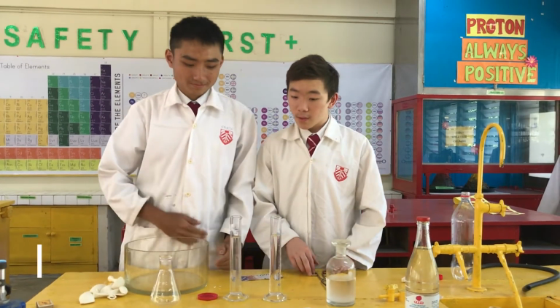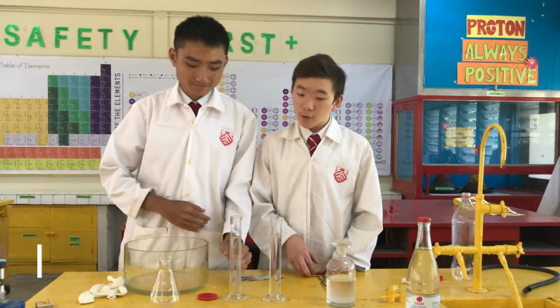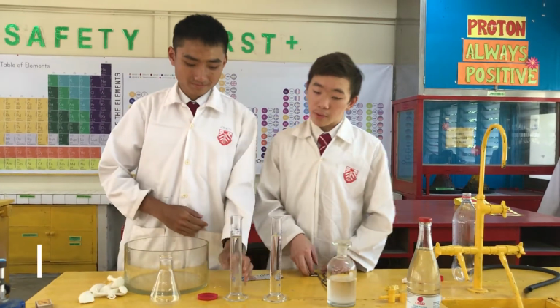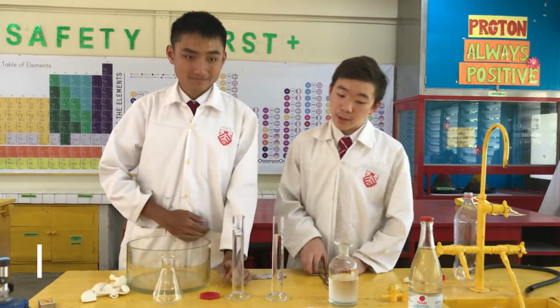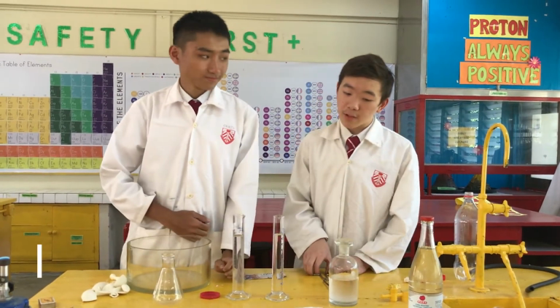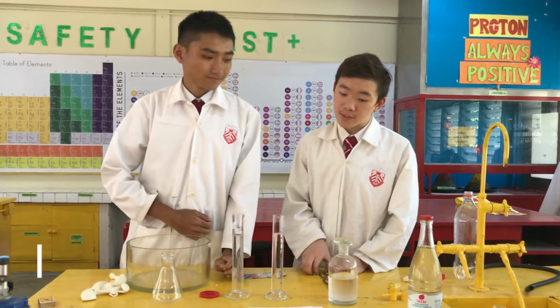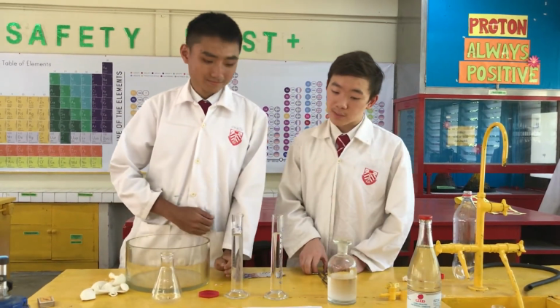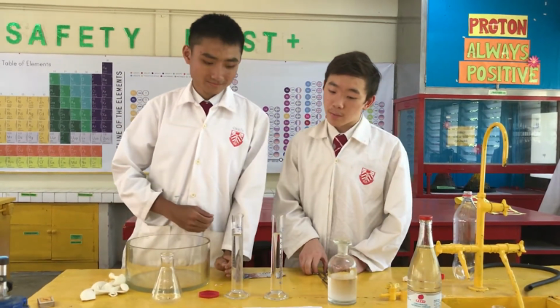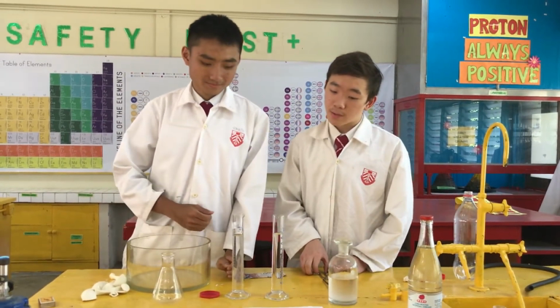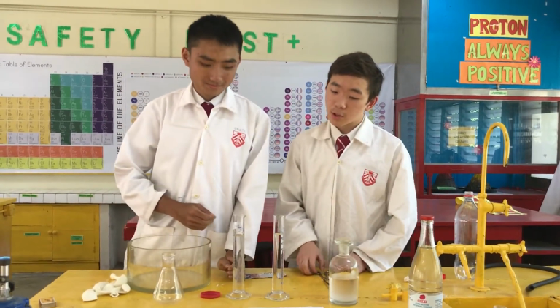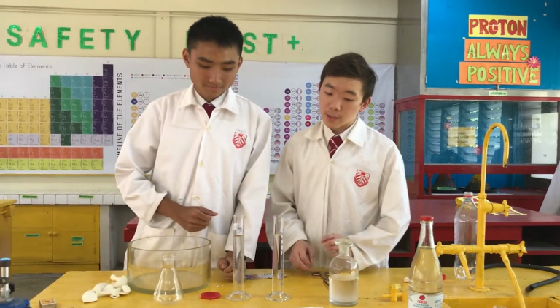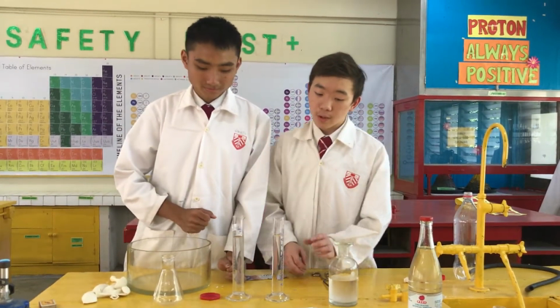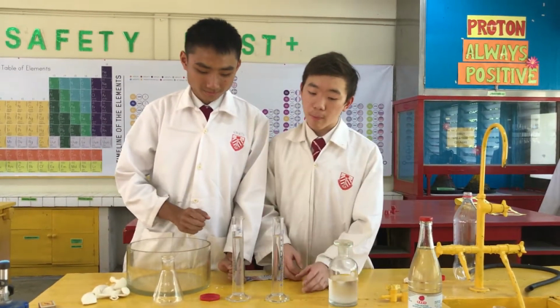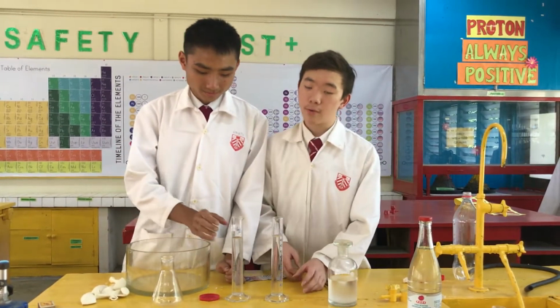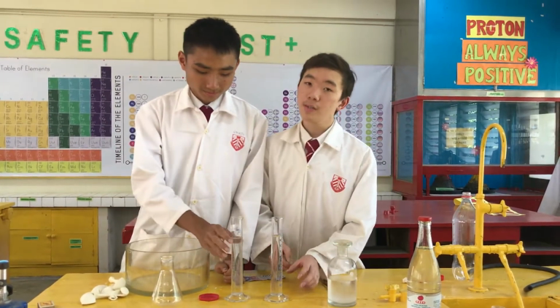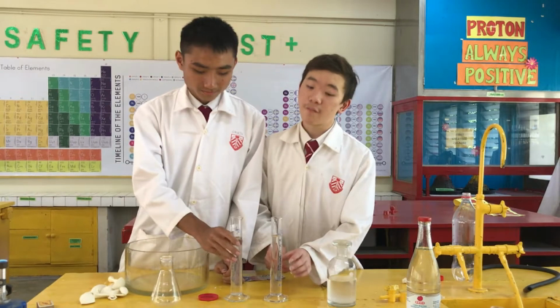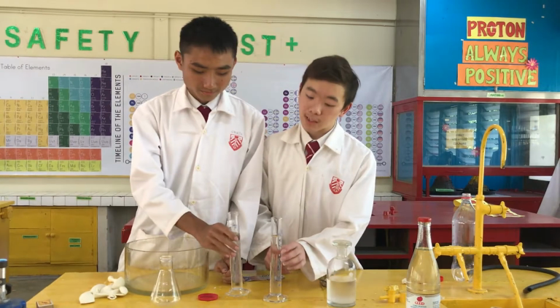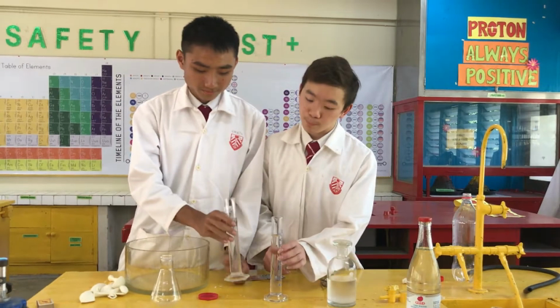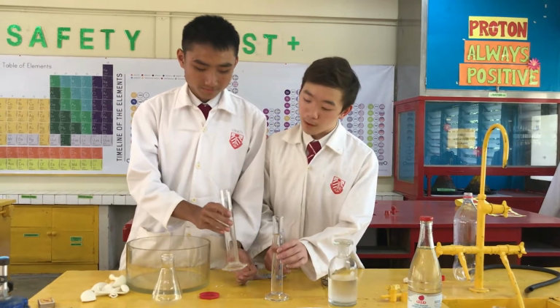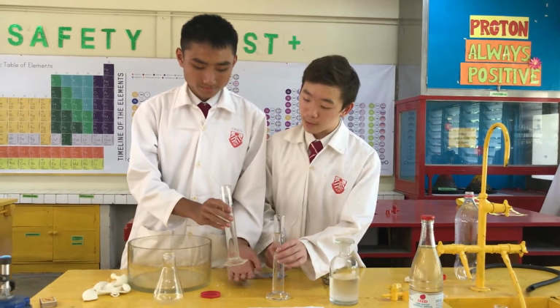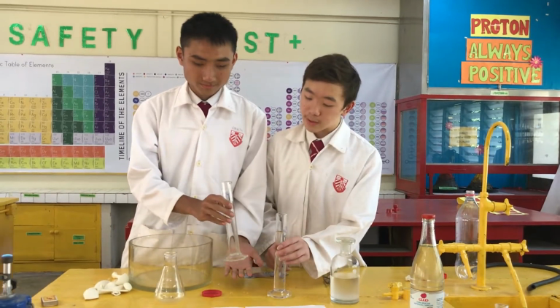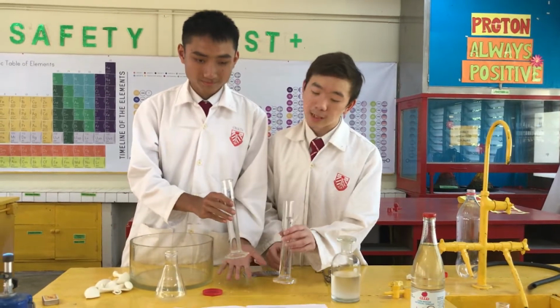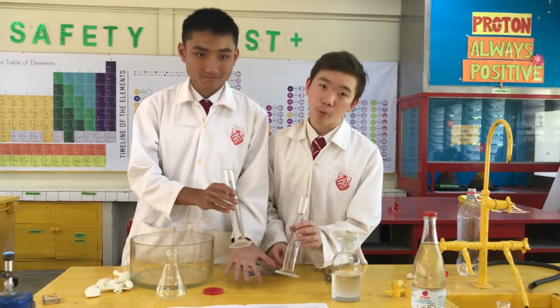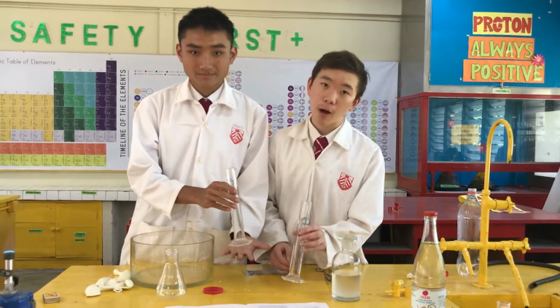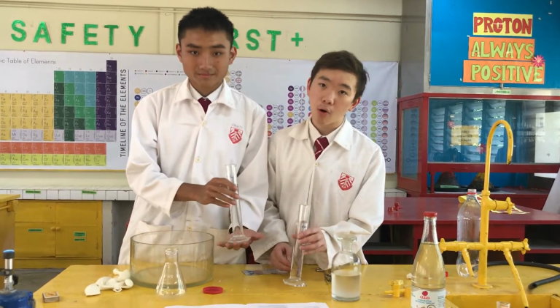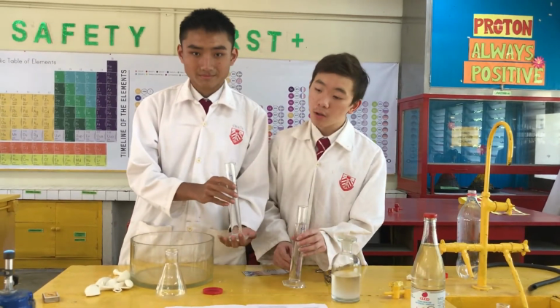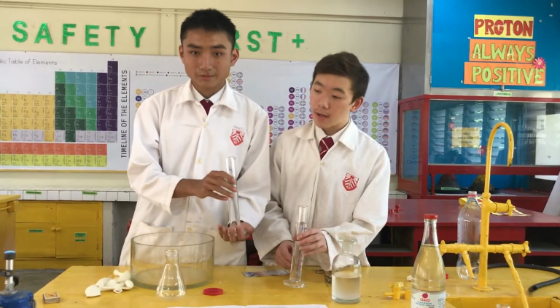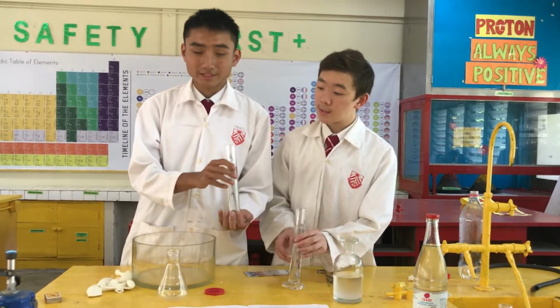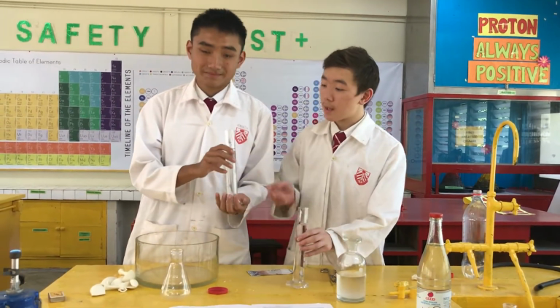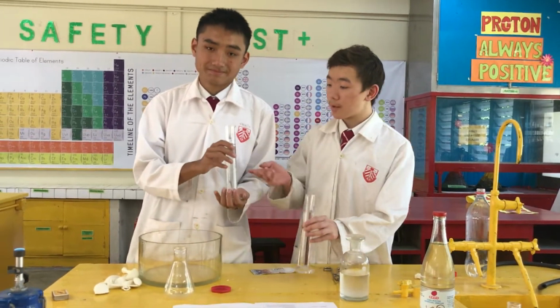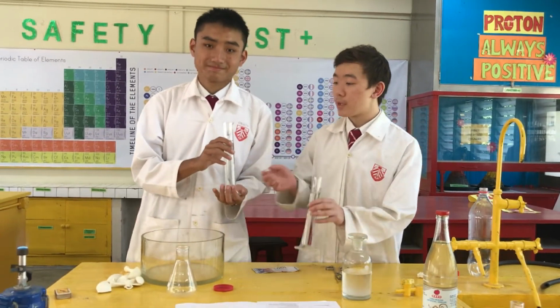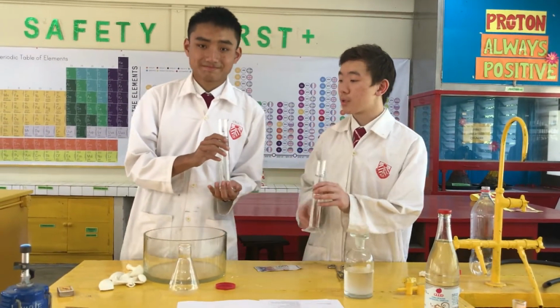We will start doing the first experiment. We need two materials. The first material is isopropyl alcohol, and the second material is water.